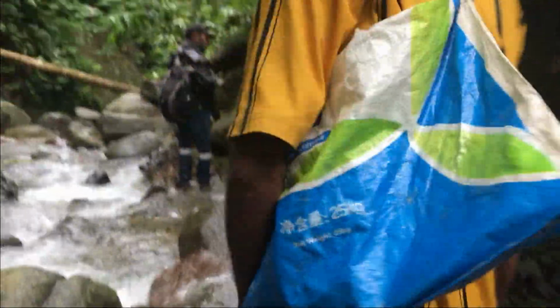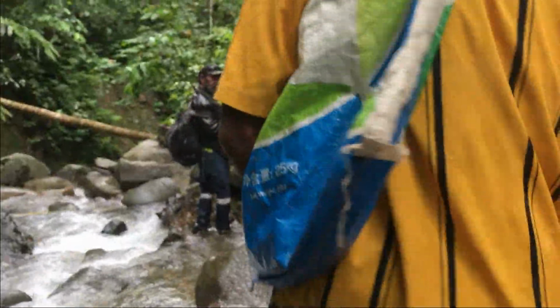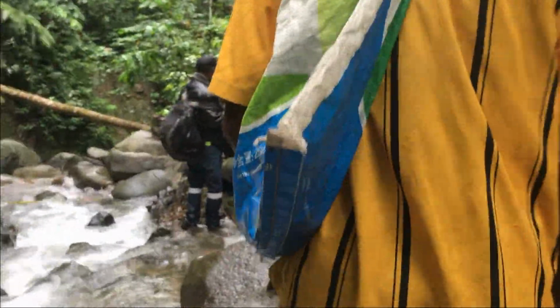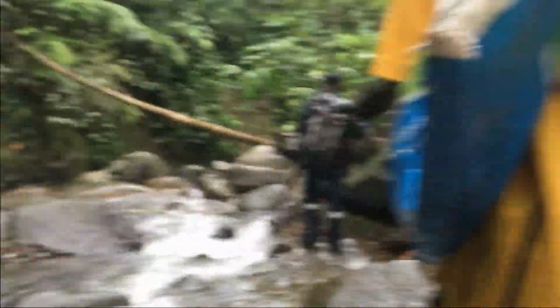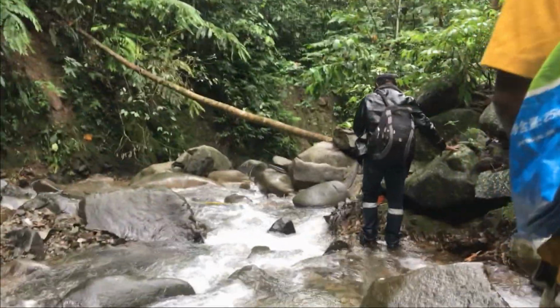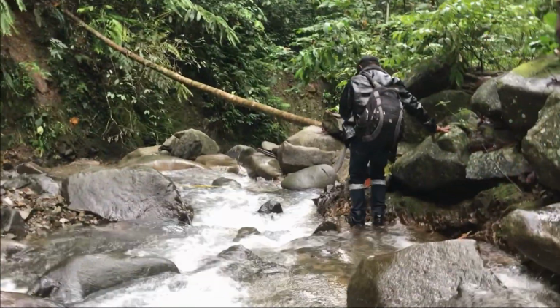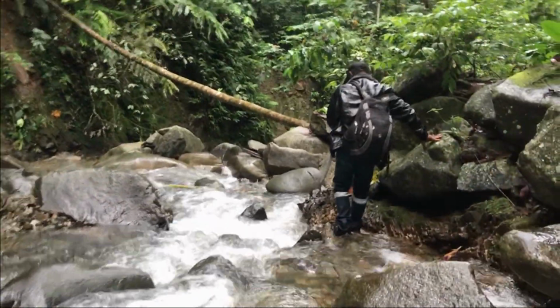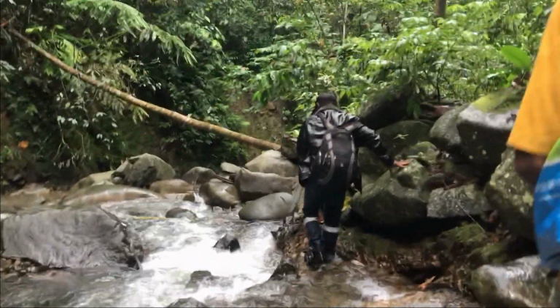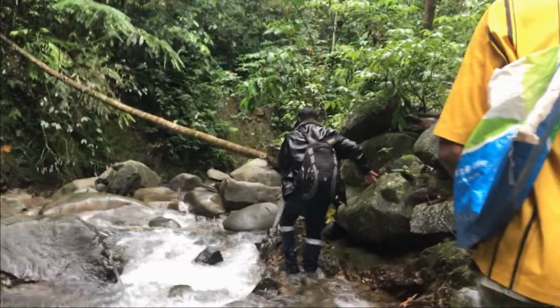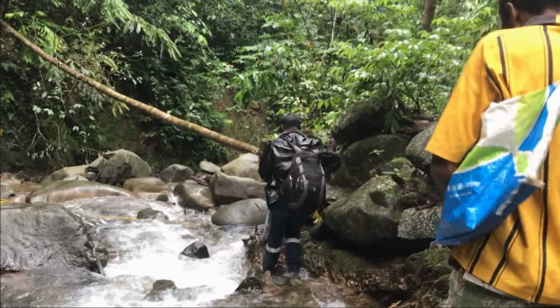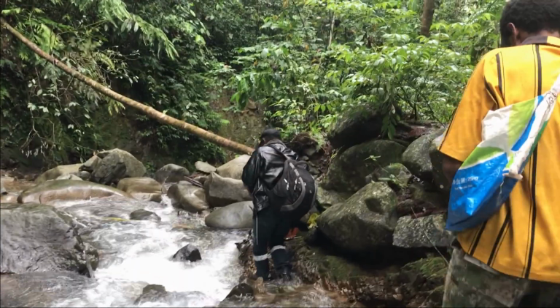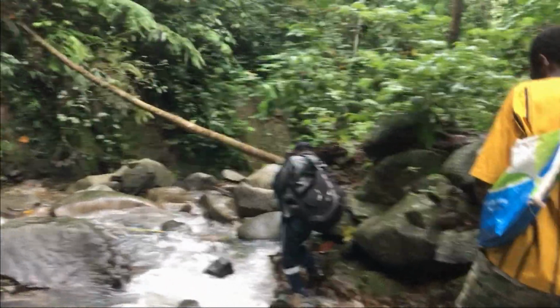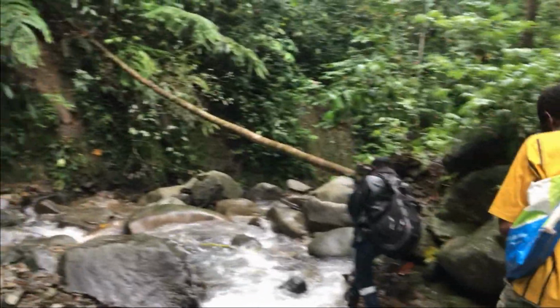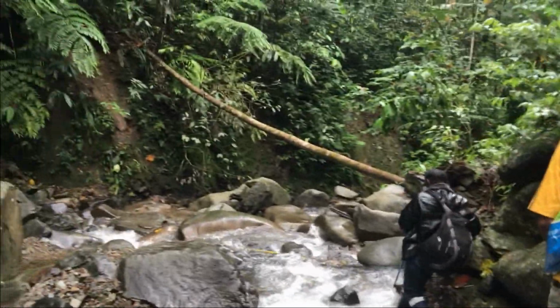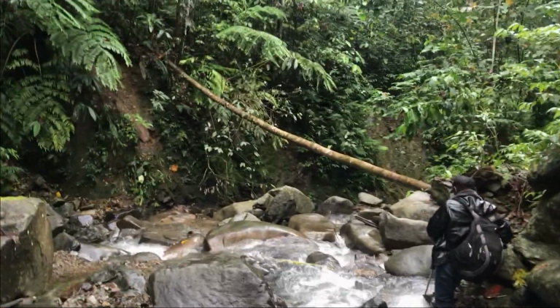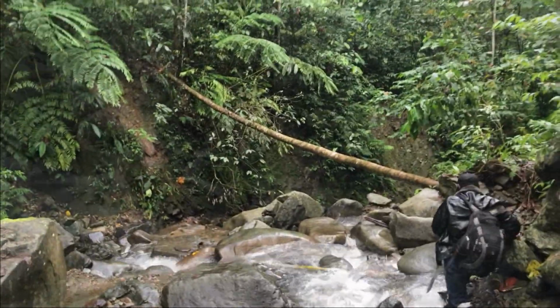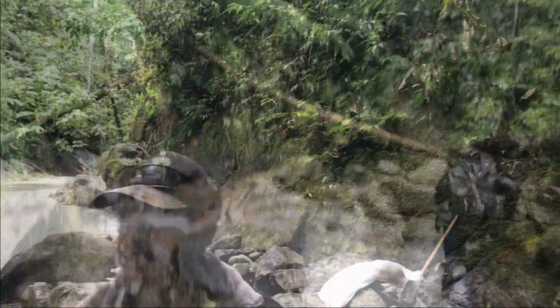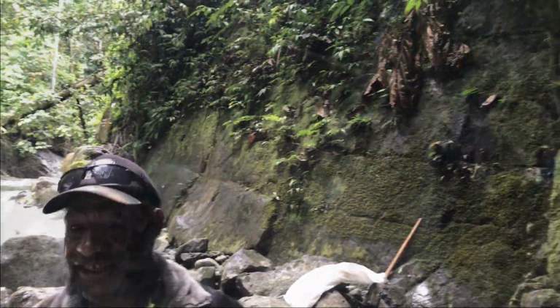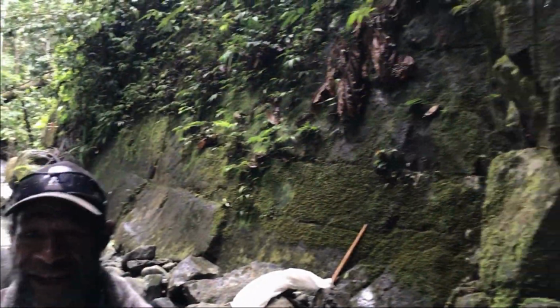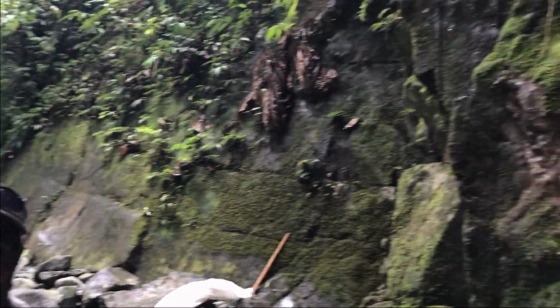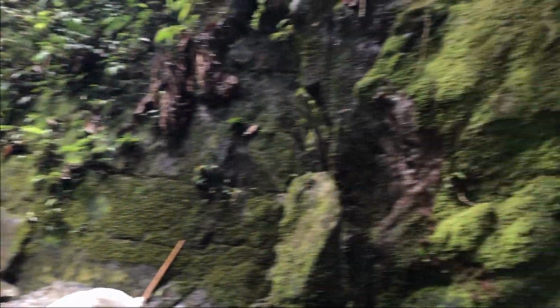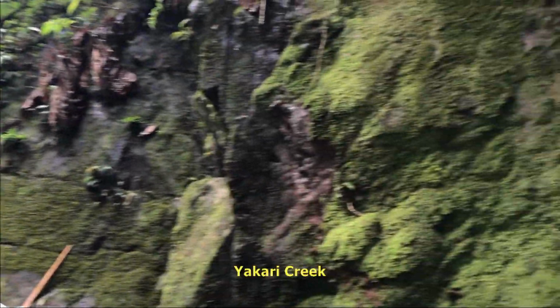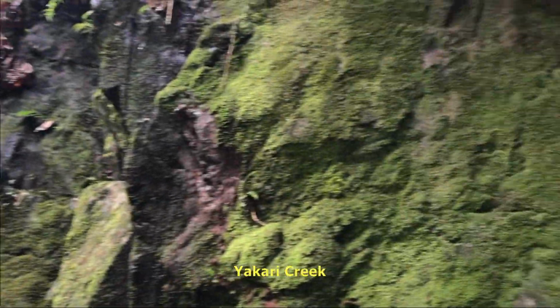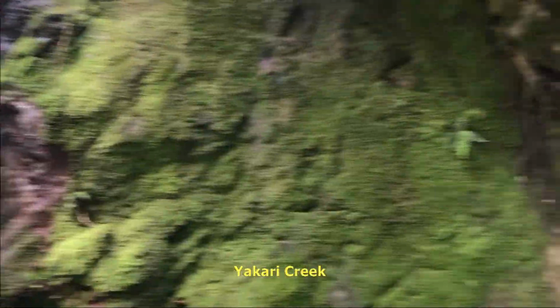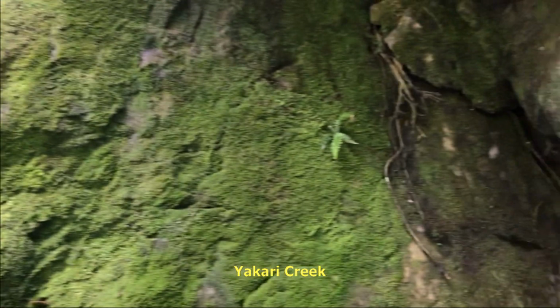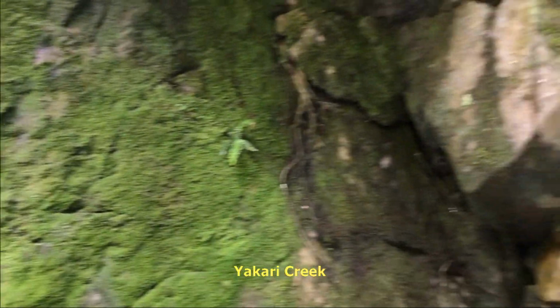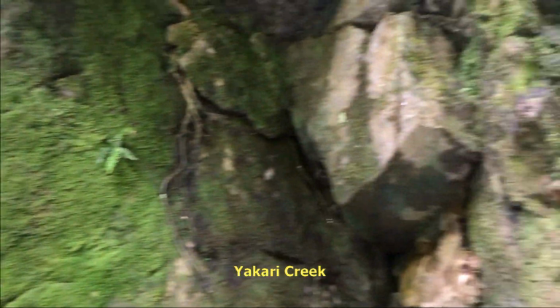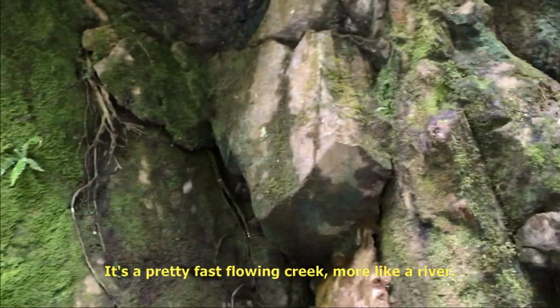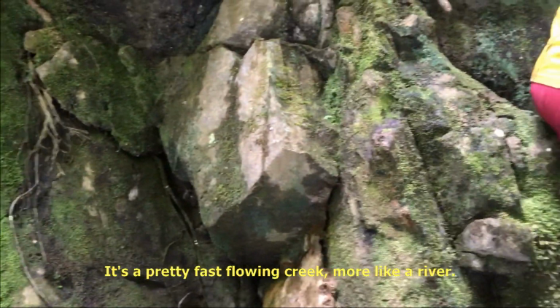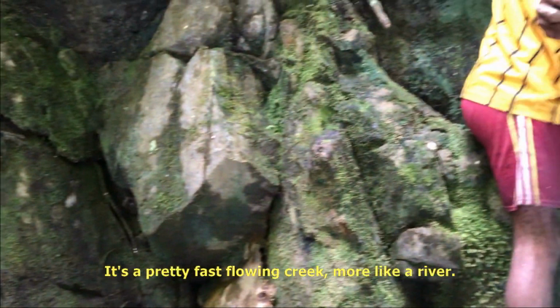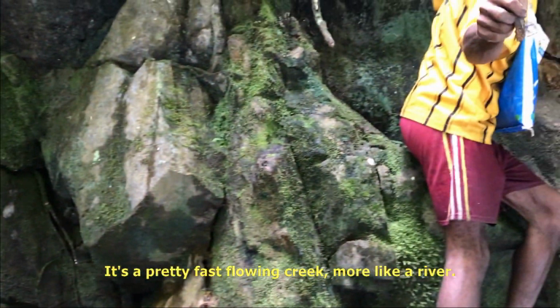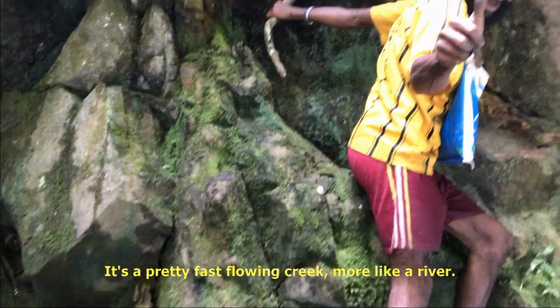Robbie Mayer at Yakari Creek. It's a pretty fast flowing creek, more like a river.